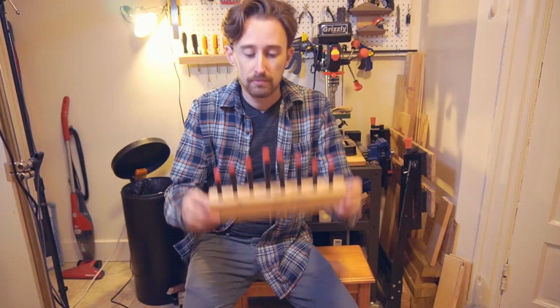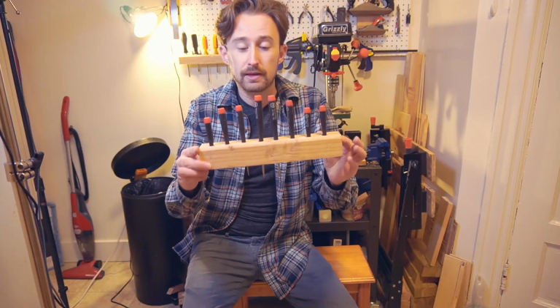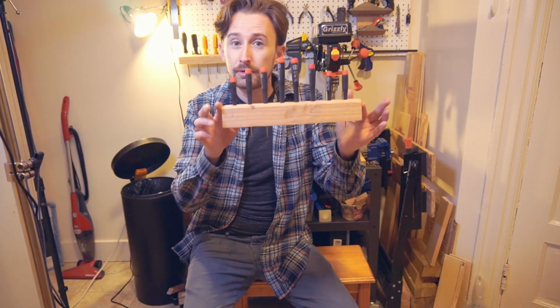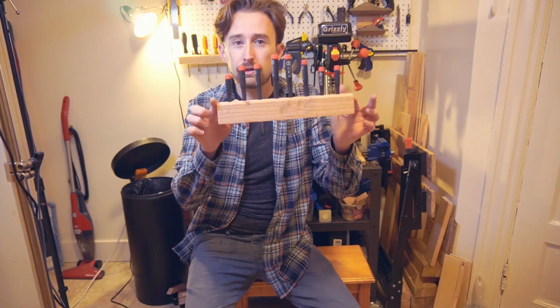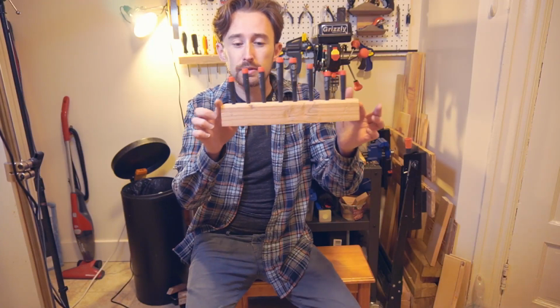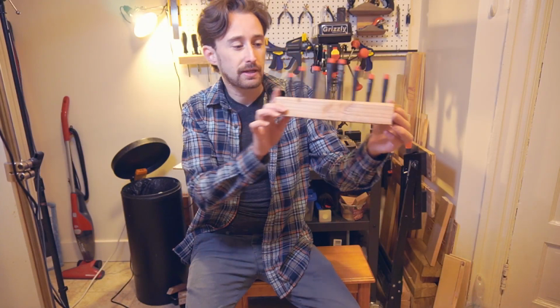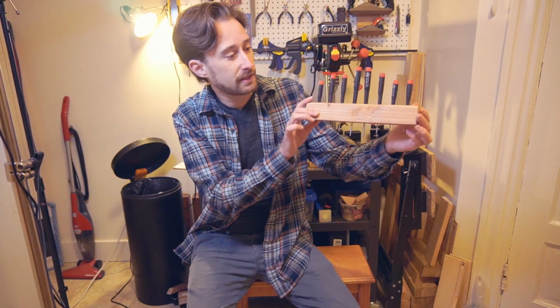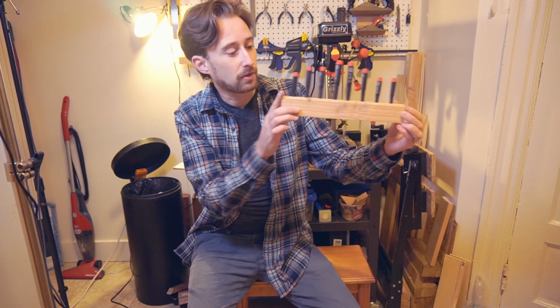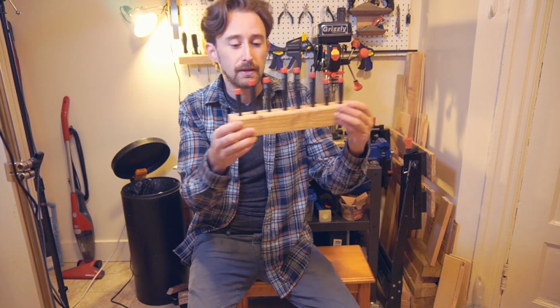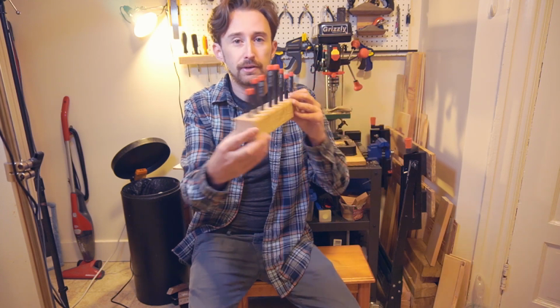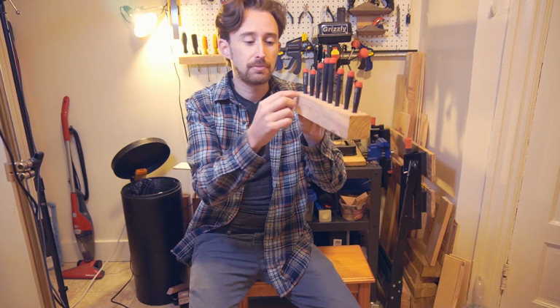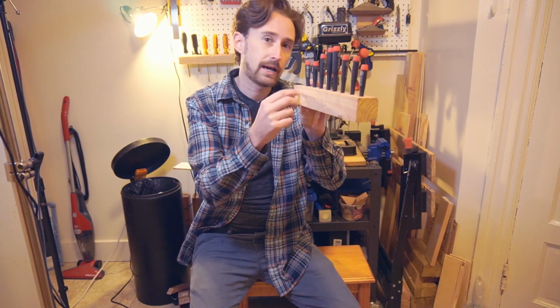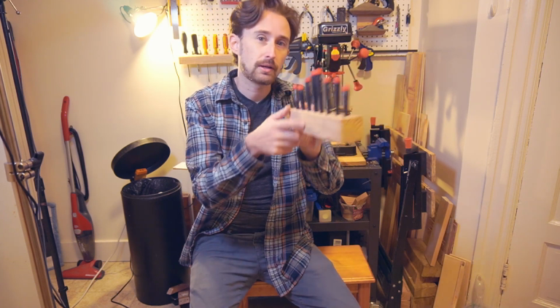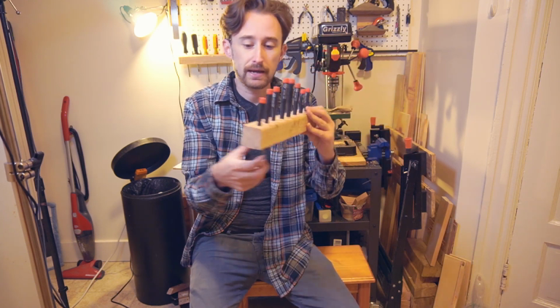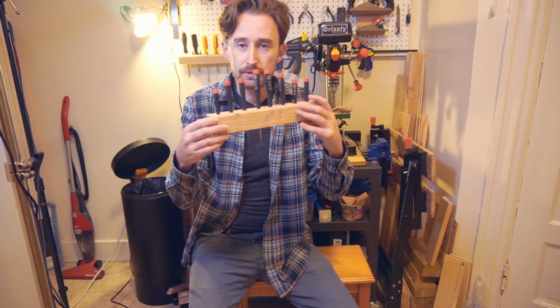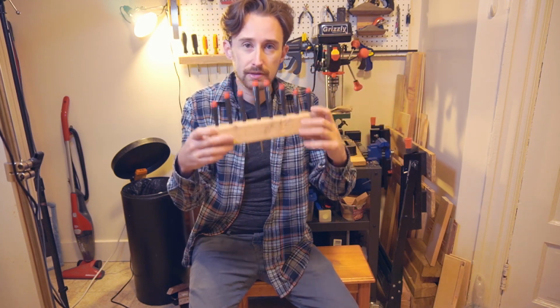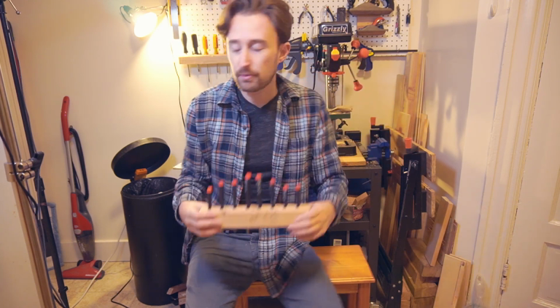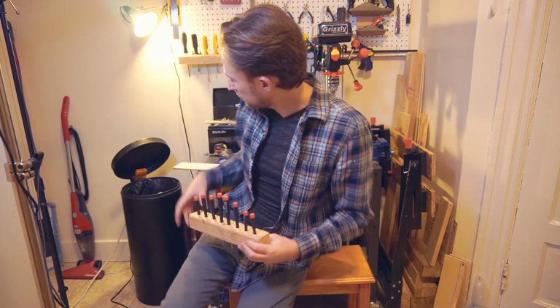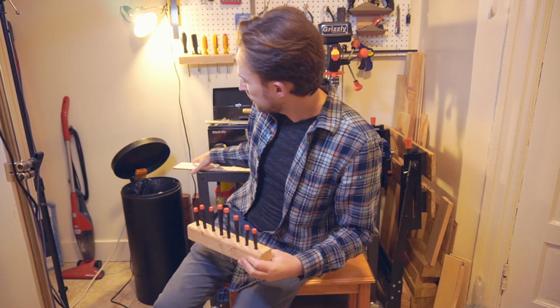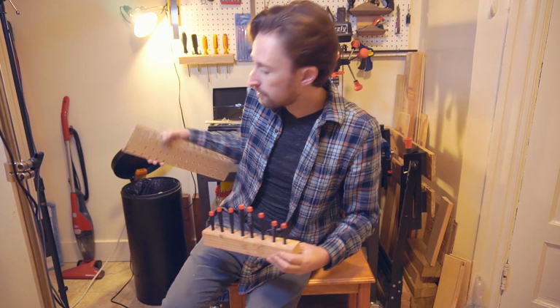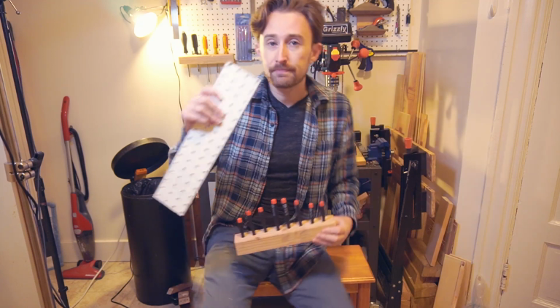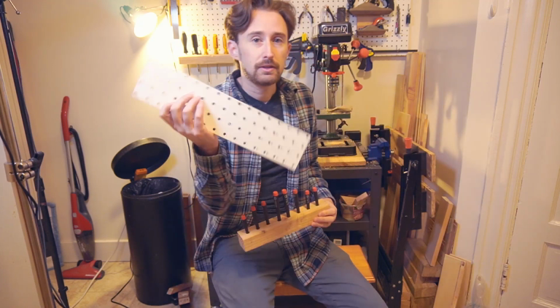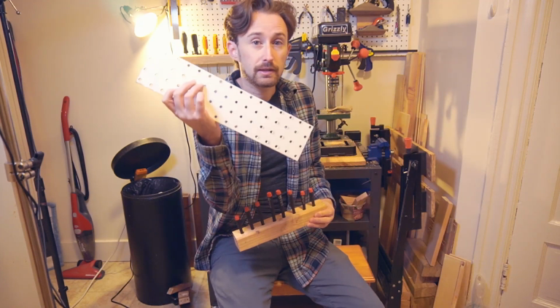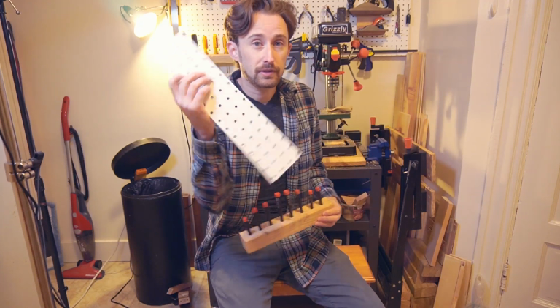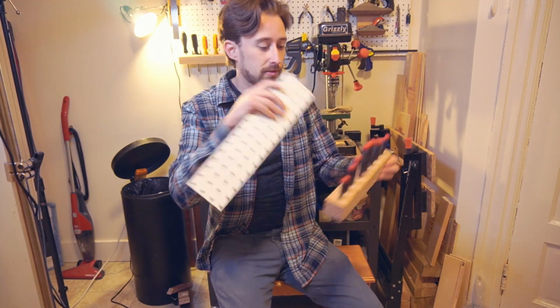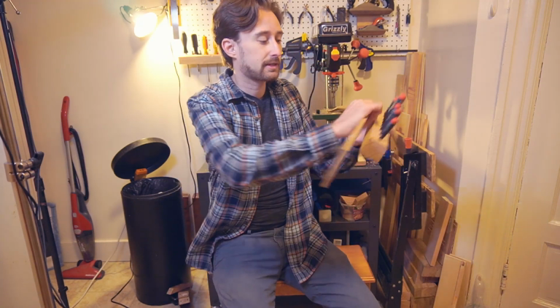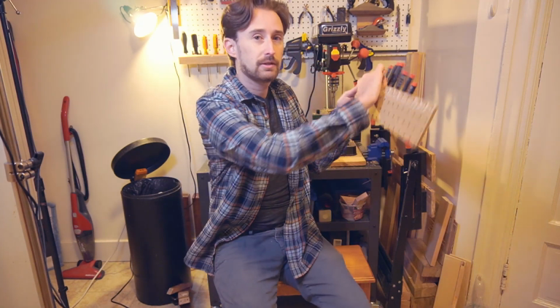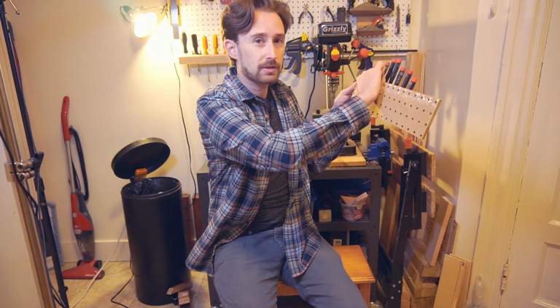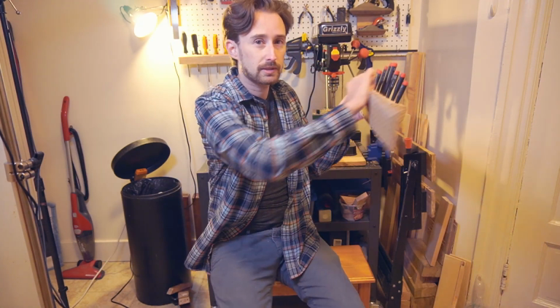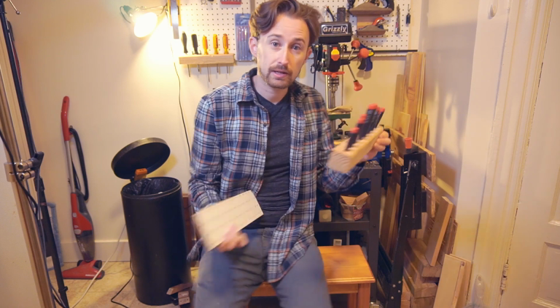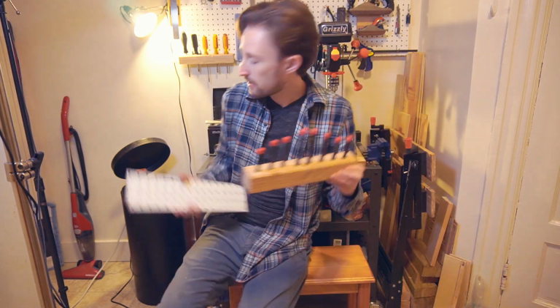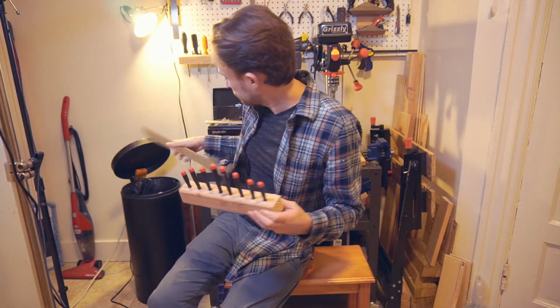That came out okay and it holds all the things I need it to hold. Now I need to put in the dowels on the back to attach it to the pegboard. I'll lay those out using an off-cut of pegboard so that I can trace the holes onto the back and know exactly where to drill.